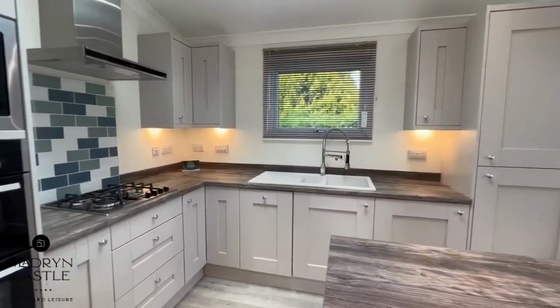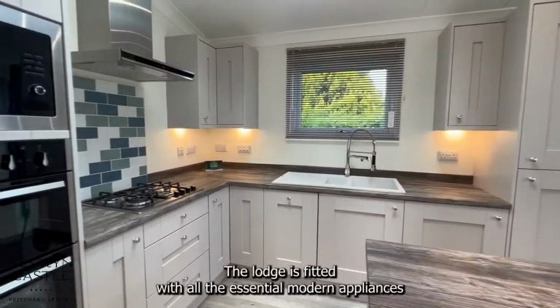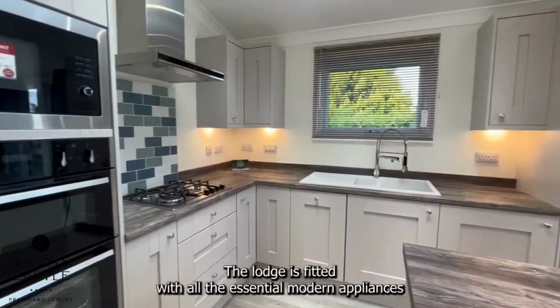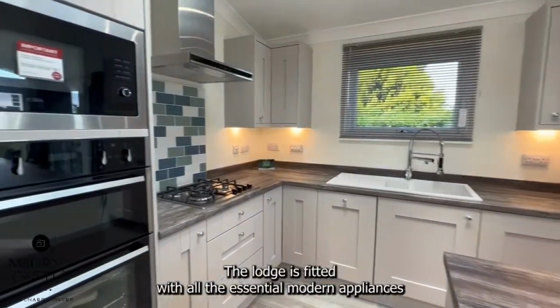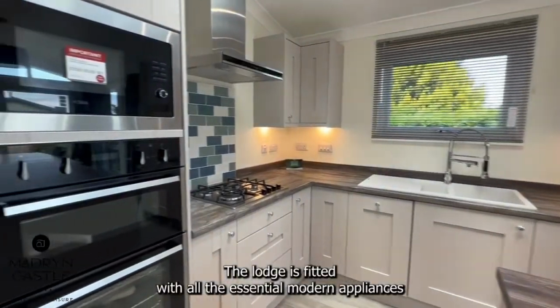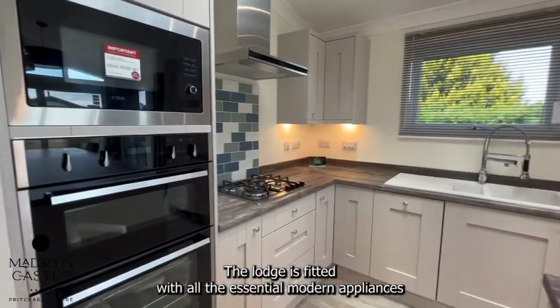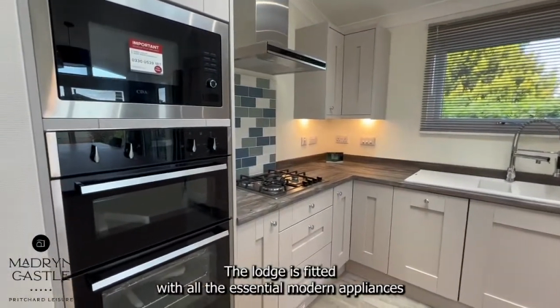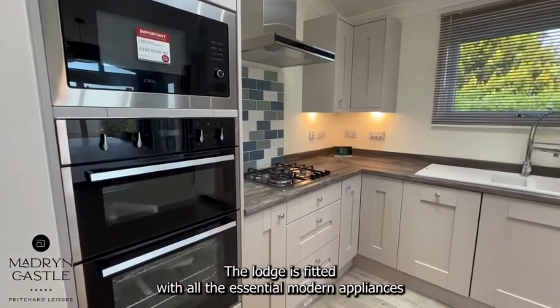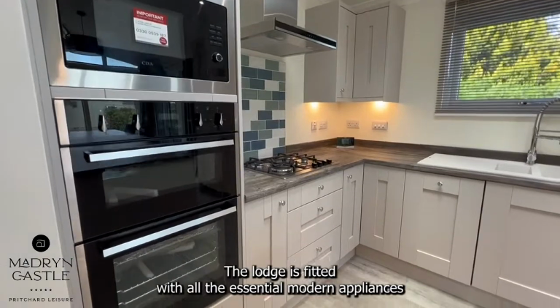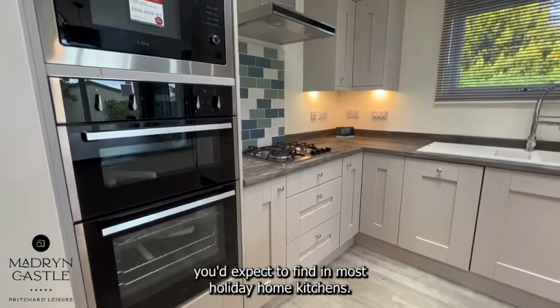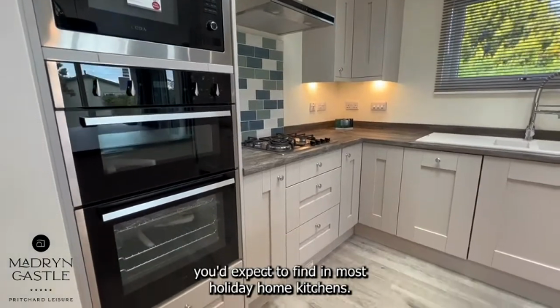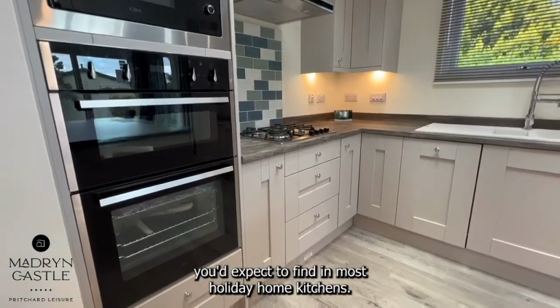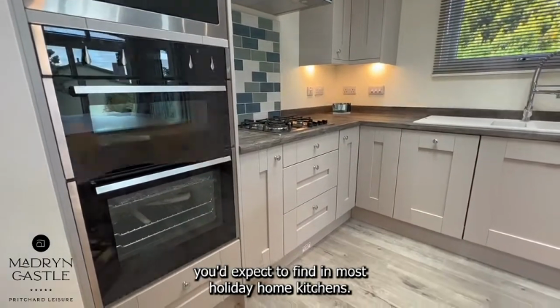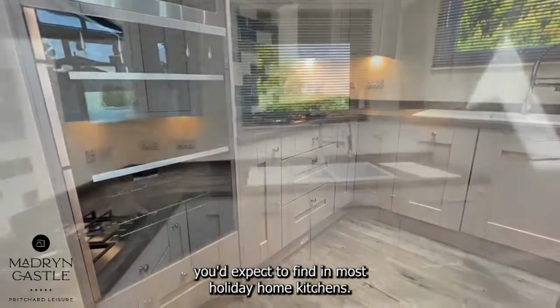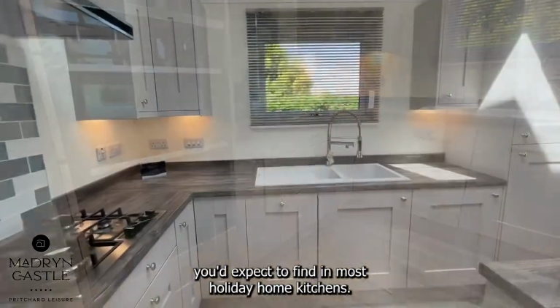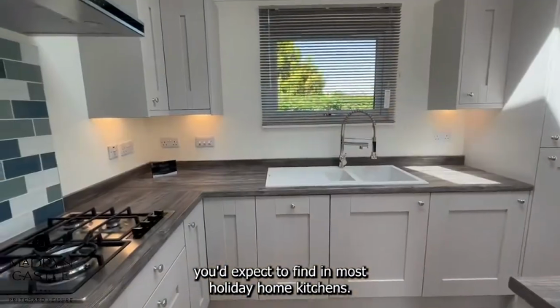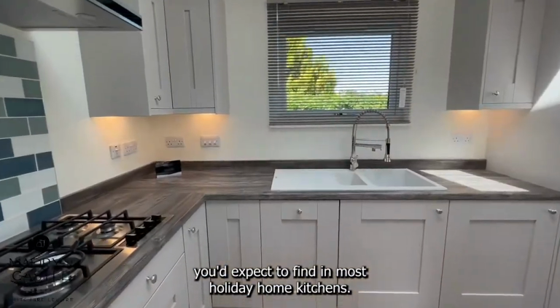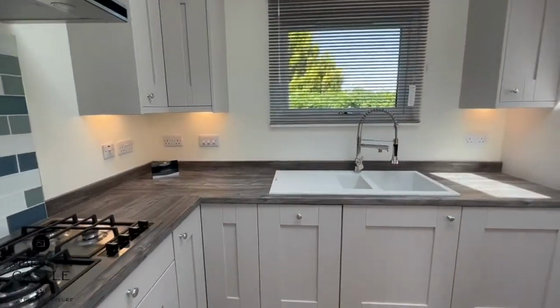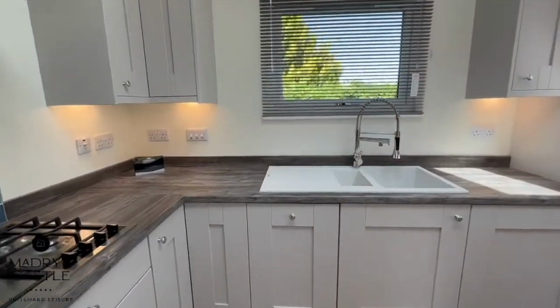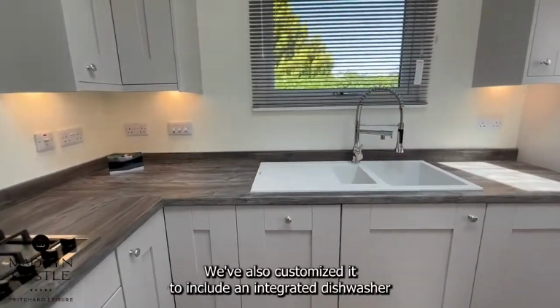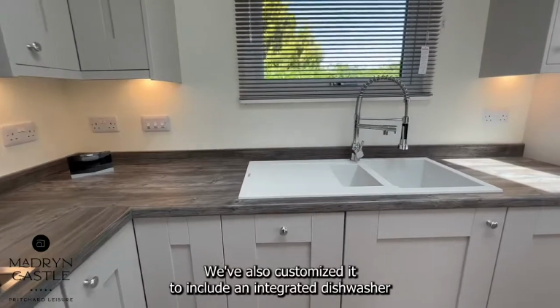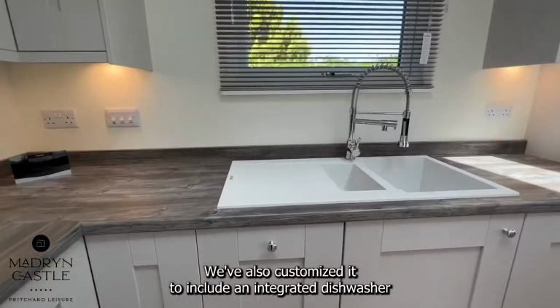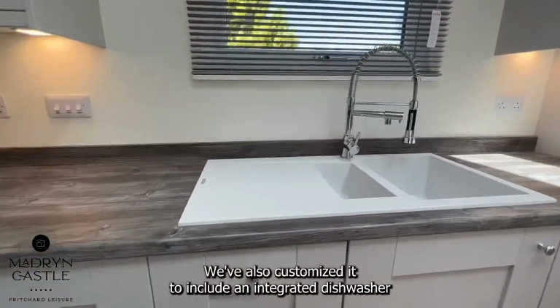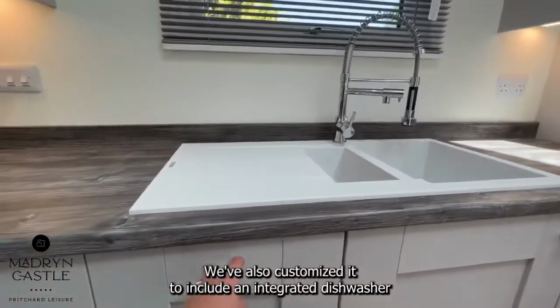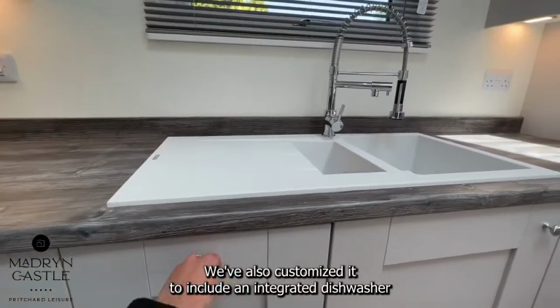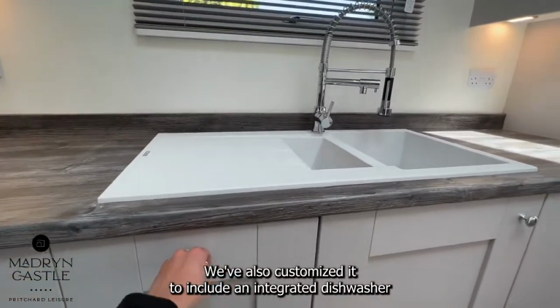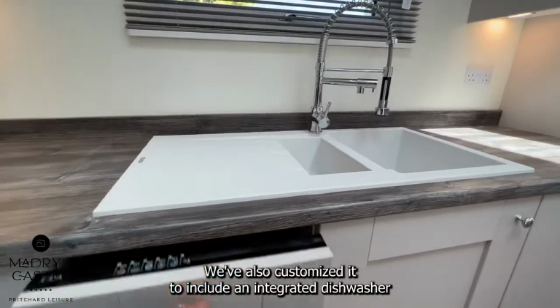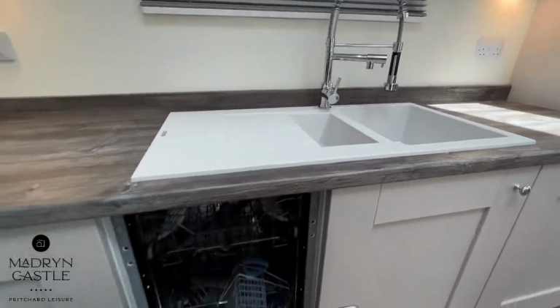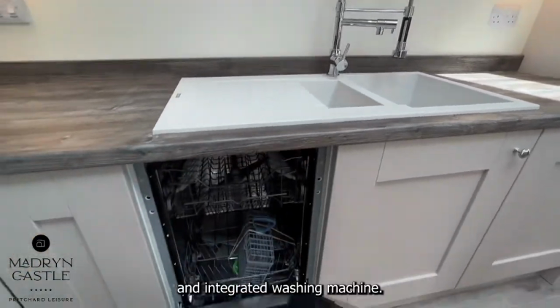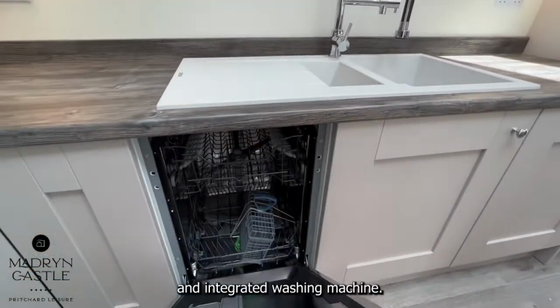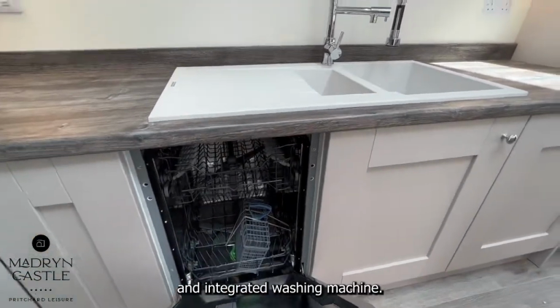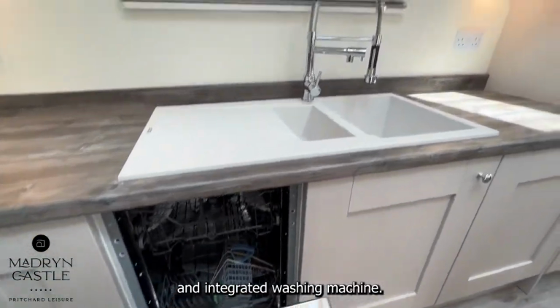The Lodge is fitted with all the essential modern appliances you'd expect to find in most holiday home kitchens. We've also customised it to include an integrated dishwasher and integrated washing machine.